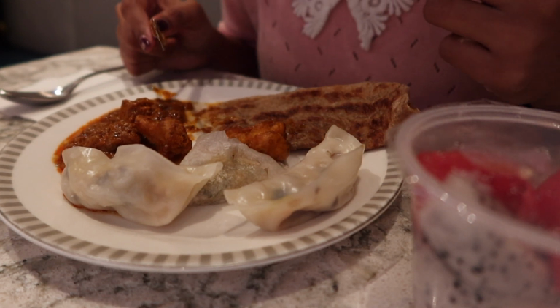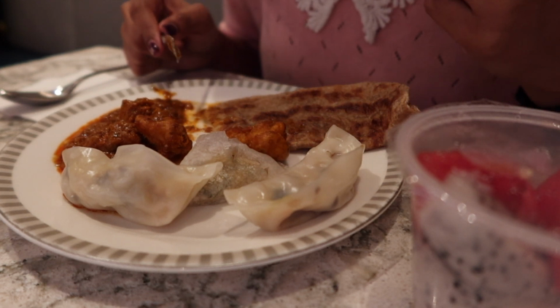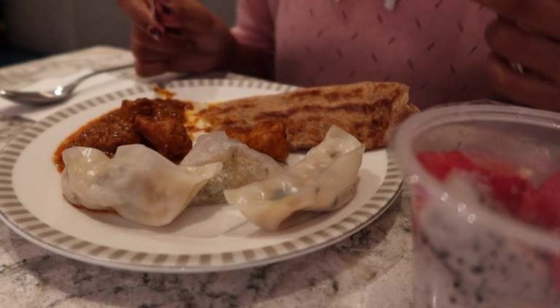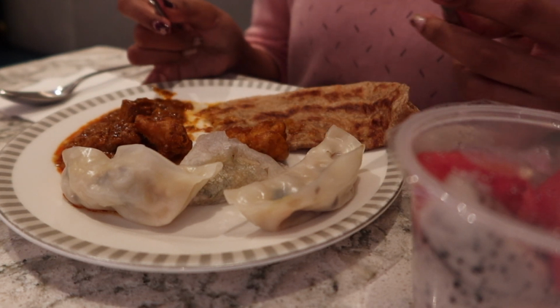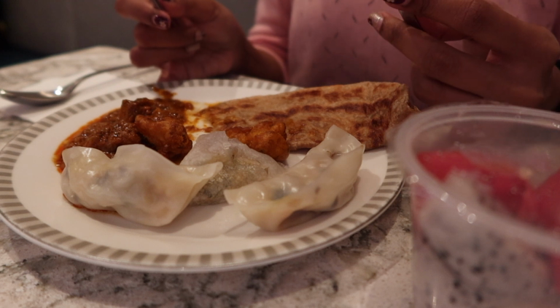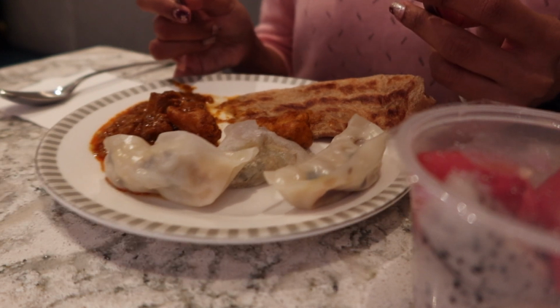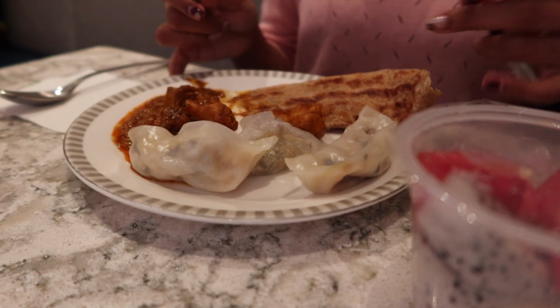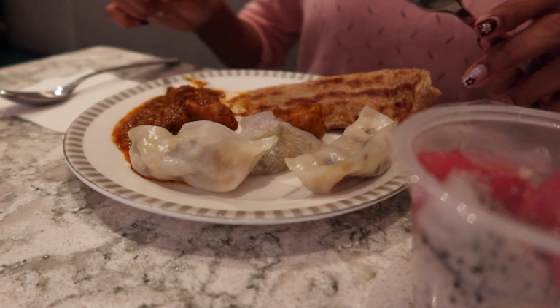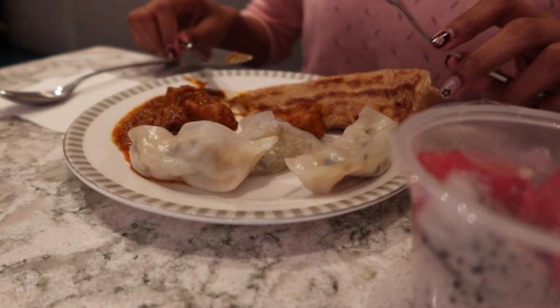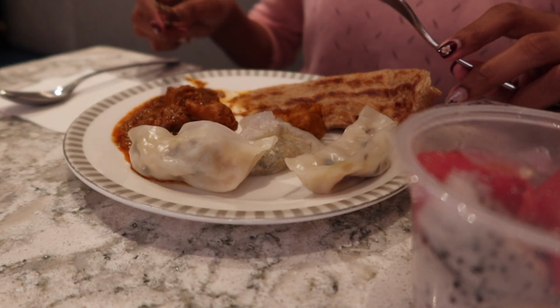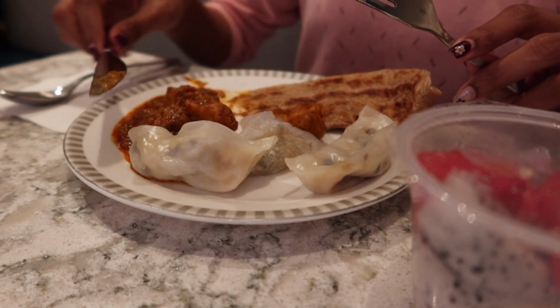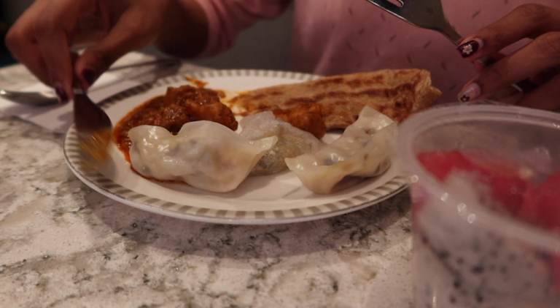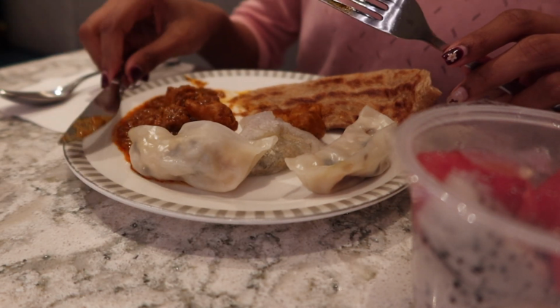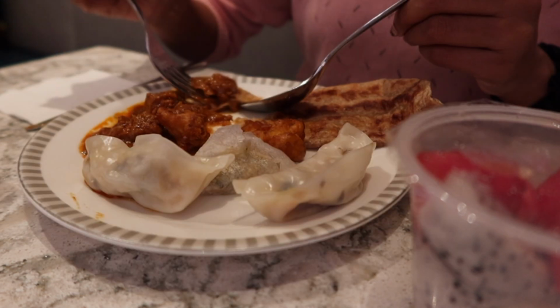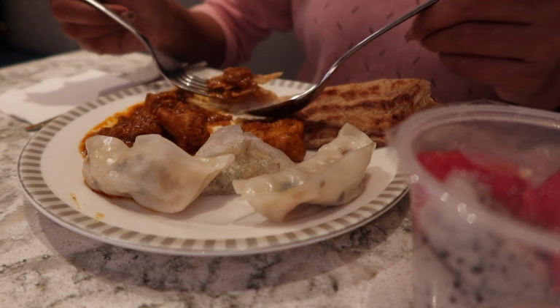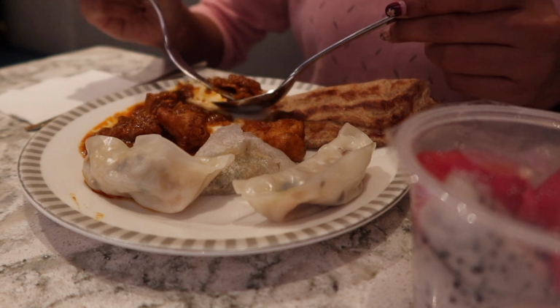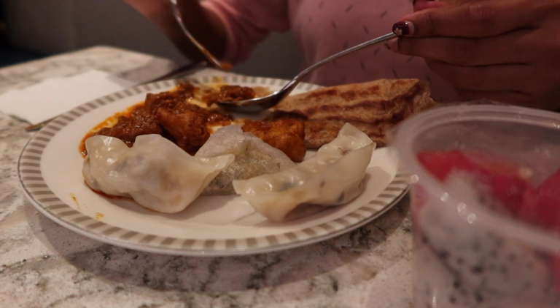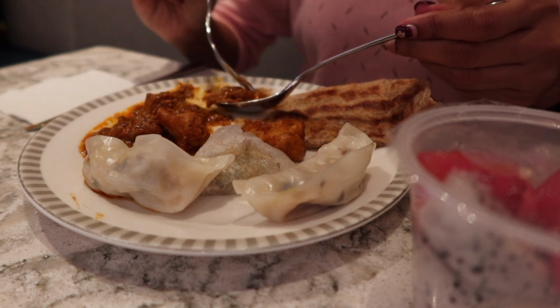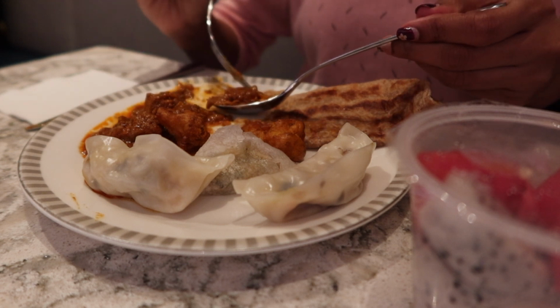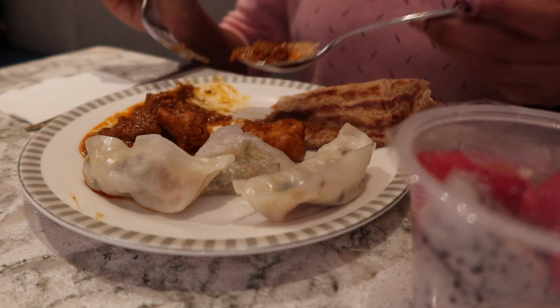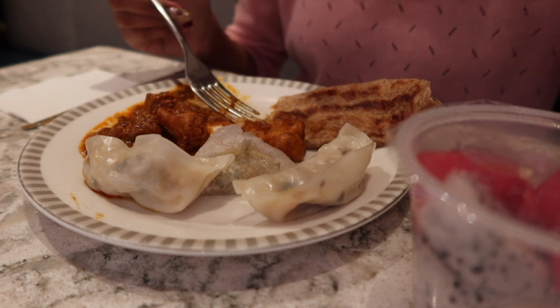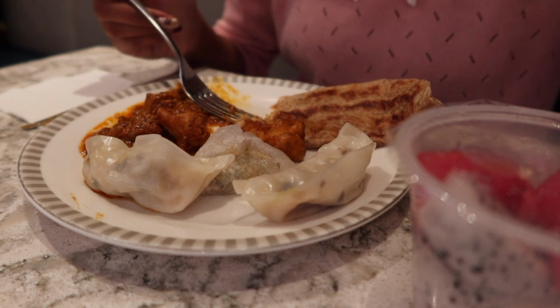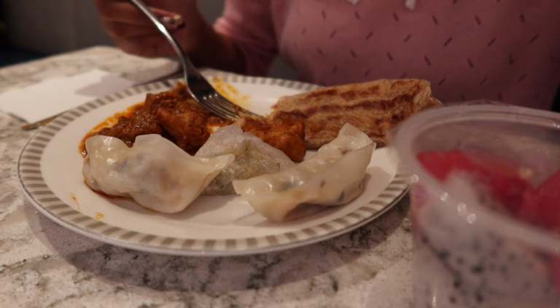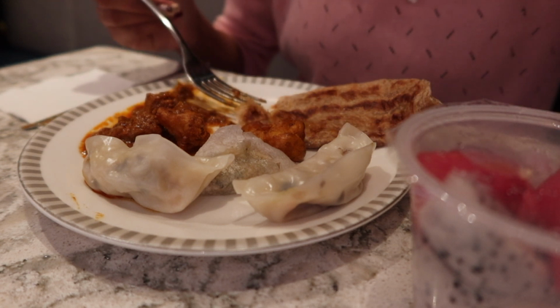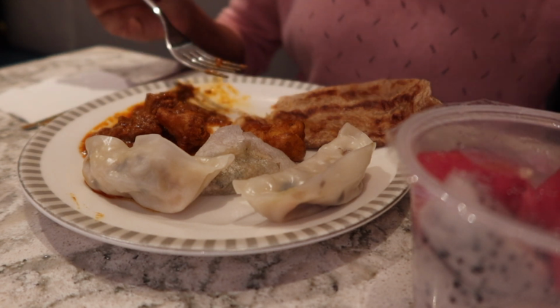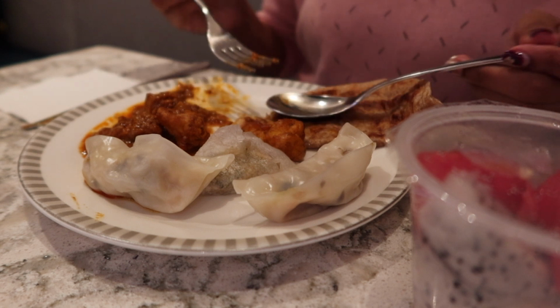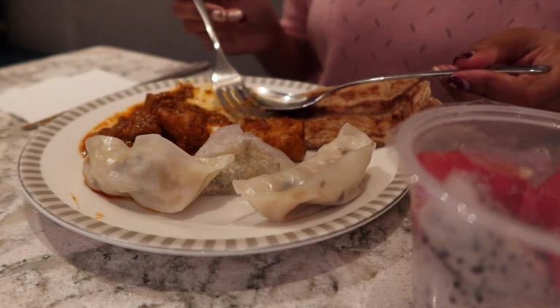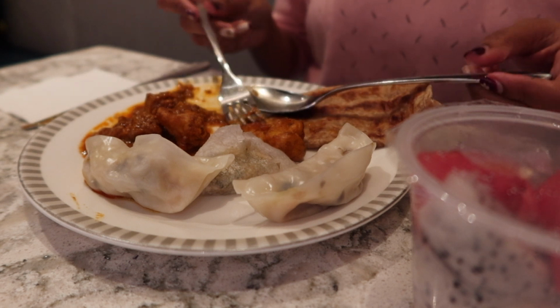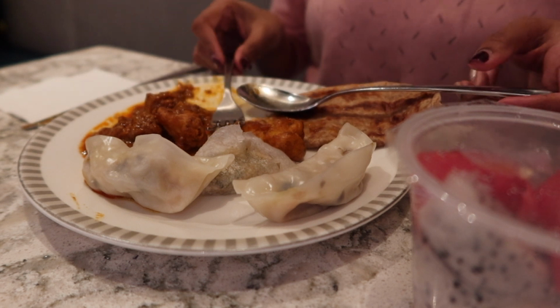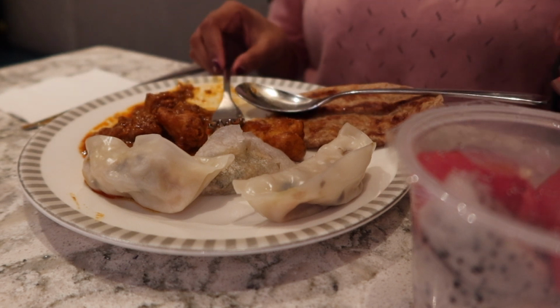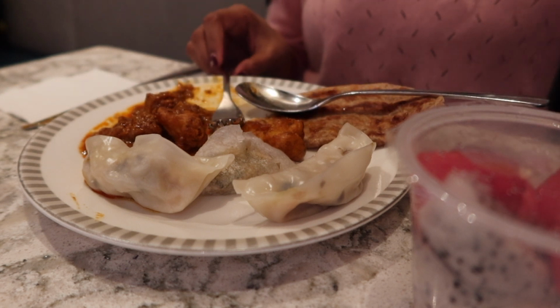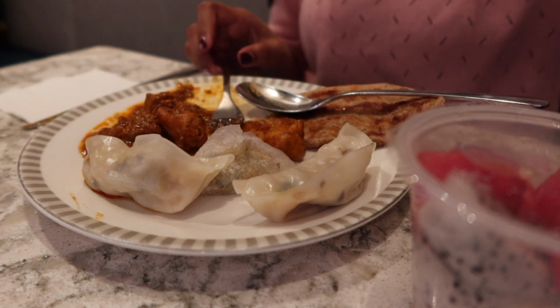I also got two different types of dumplings and I've never tried anything similar to the triangular shaped dumplings — I don't really even know what the filling was but it was really very yummy. And surprisingly, paired with the curry, it made the dumpling taste even better.